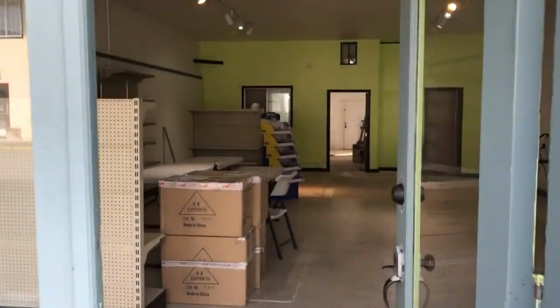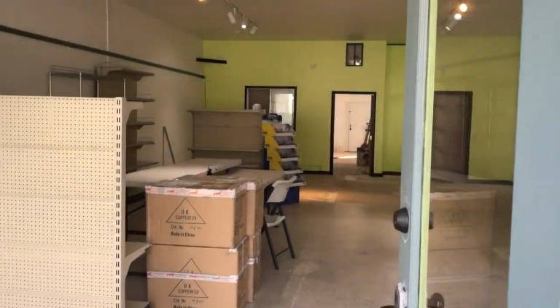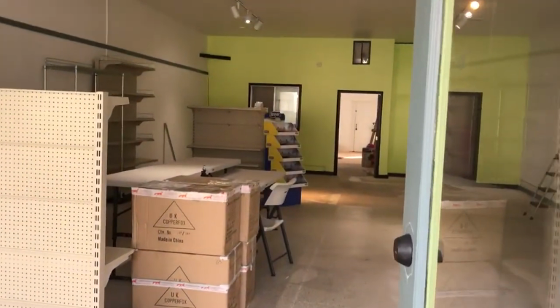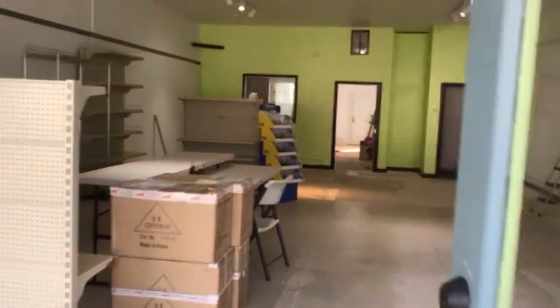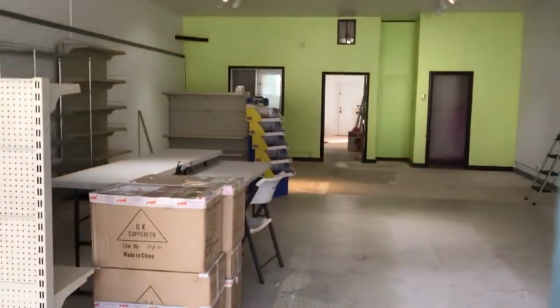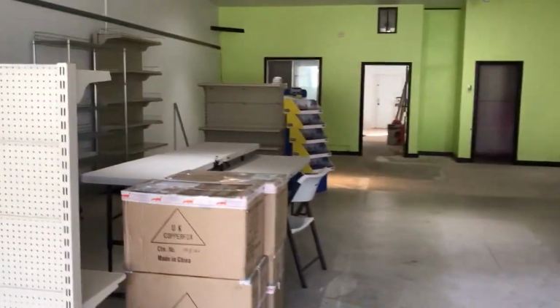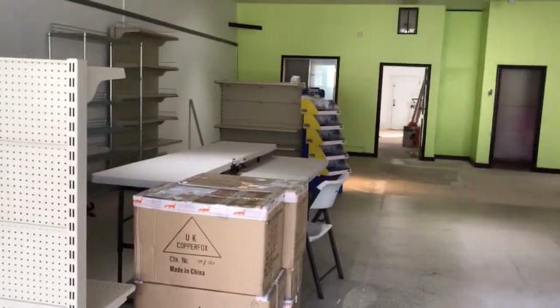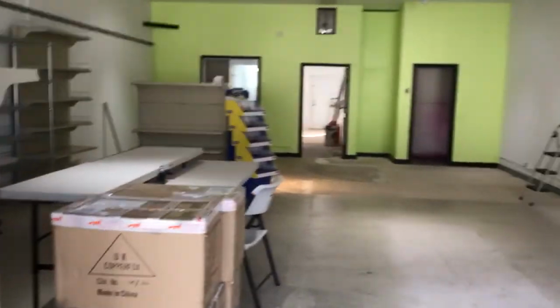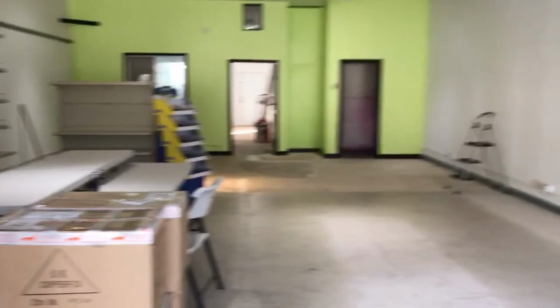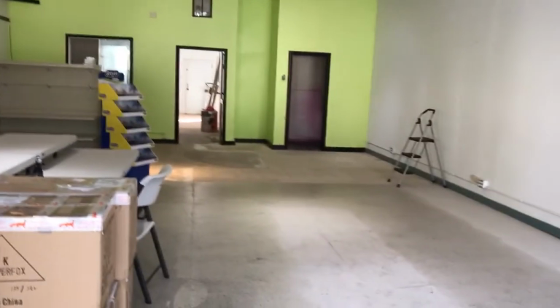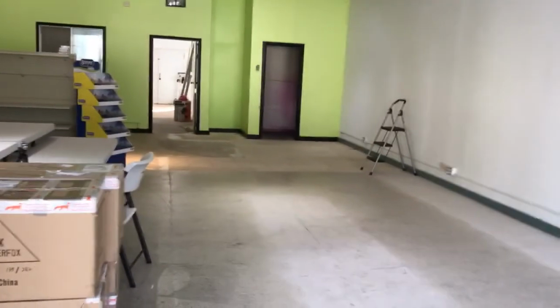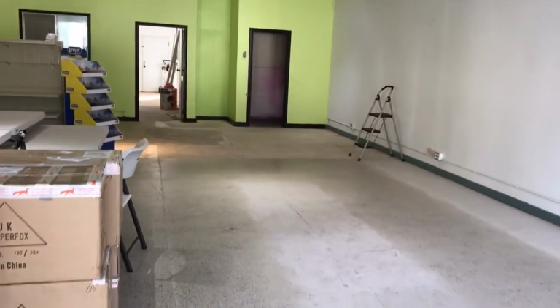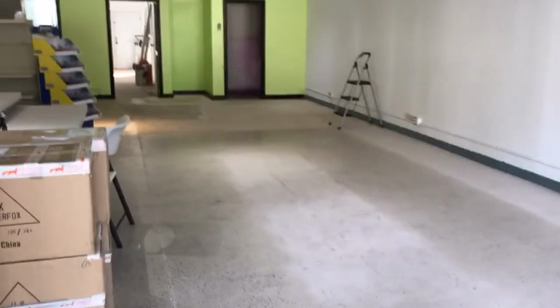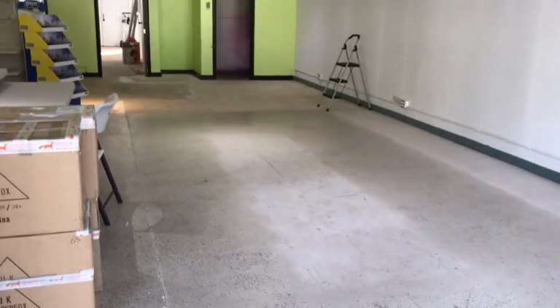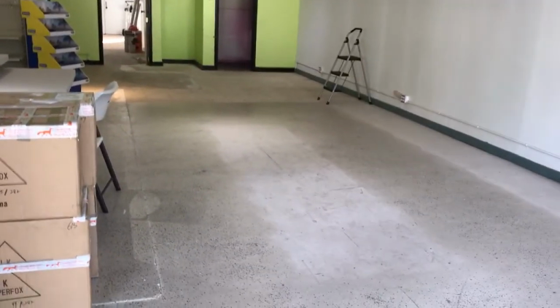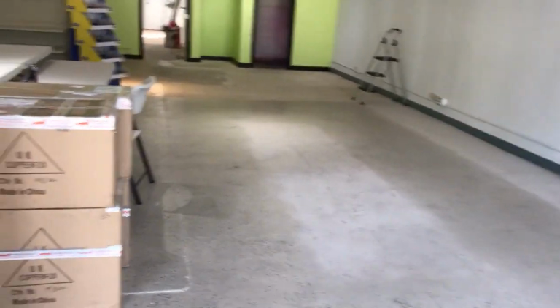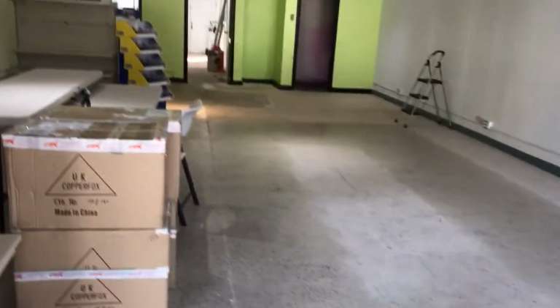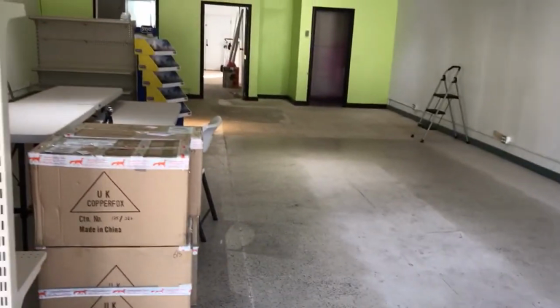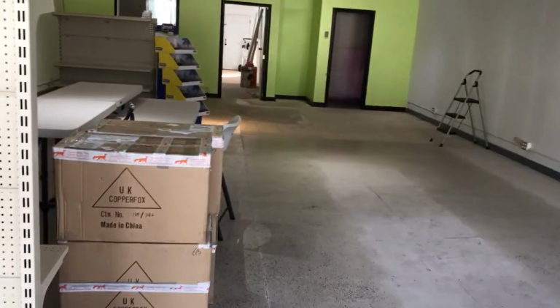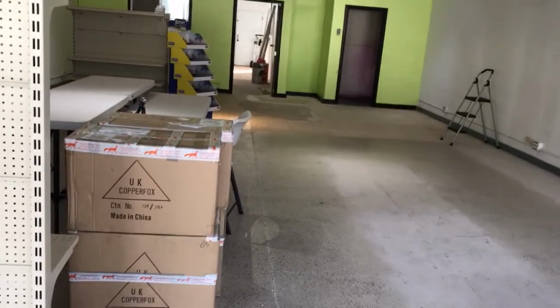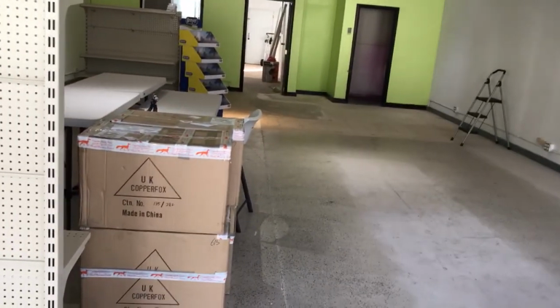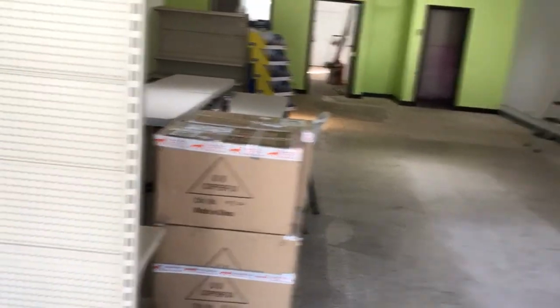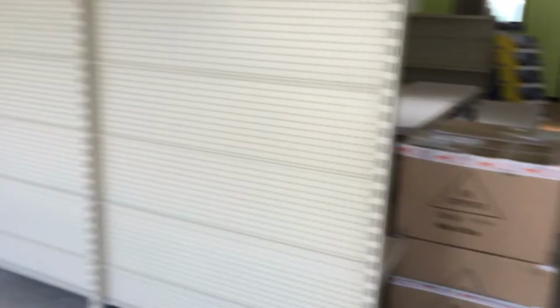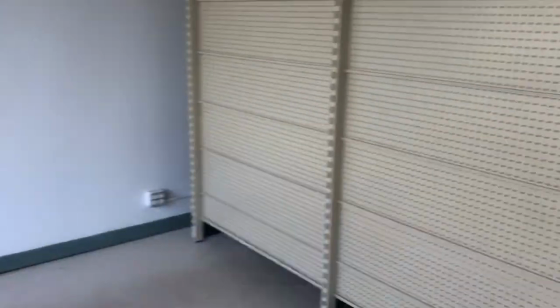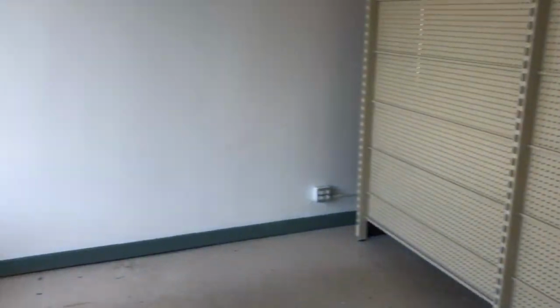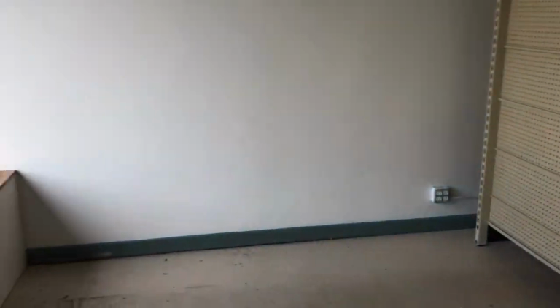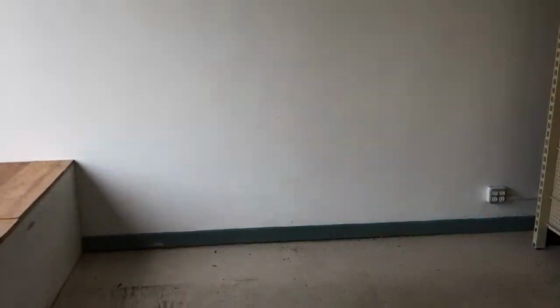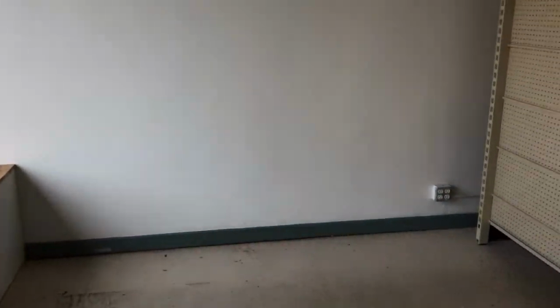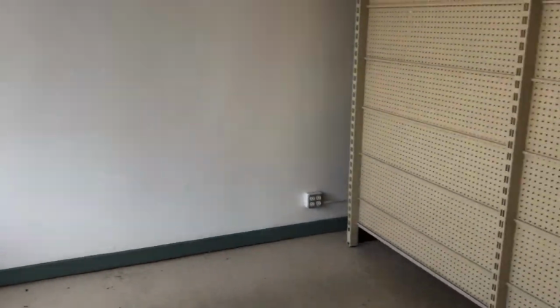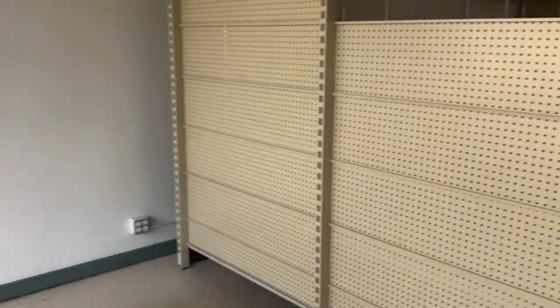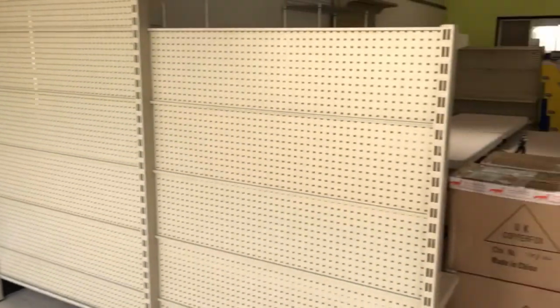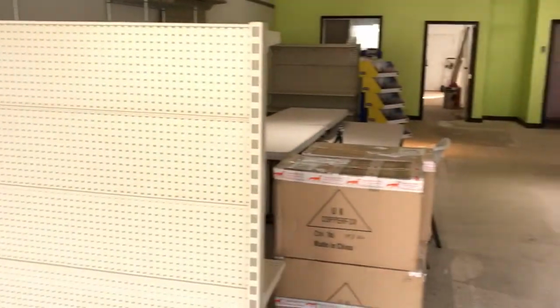Hi guys, this is Aiden's Toy Trope. I'm back here at the store — it's almost 6 p.m. at night and we haven't done a lot of work, so I'm afraid this looks a lot the same as it was before.